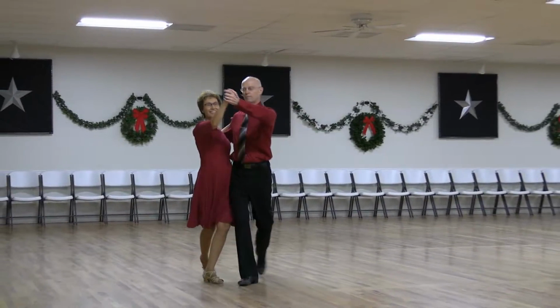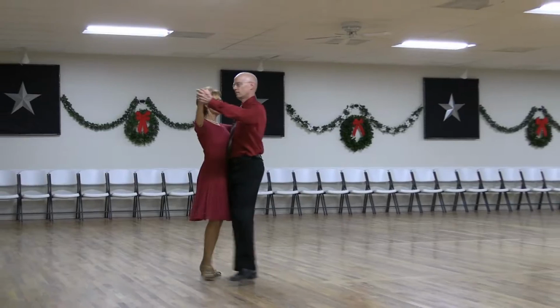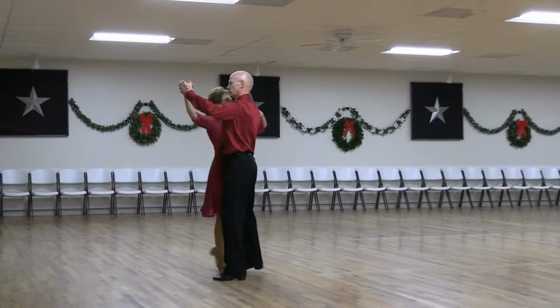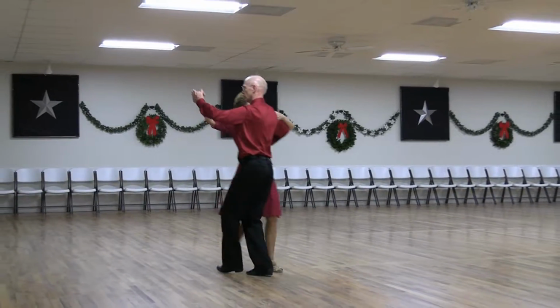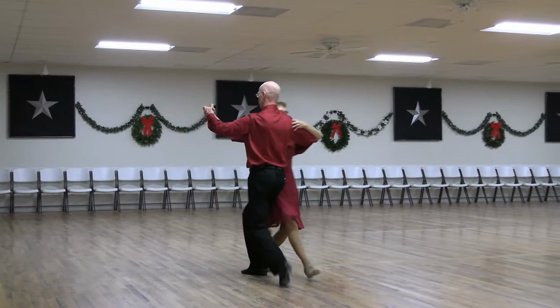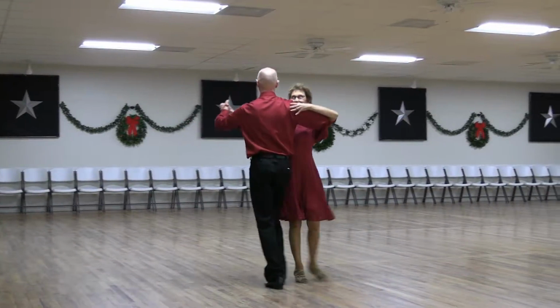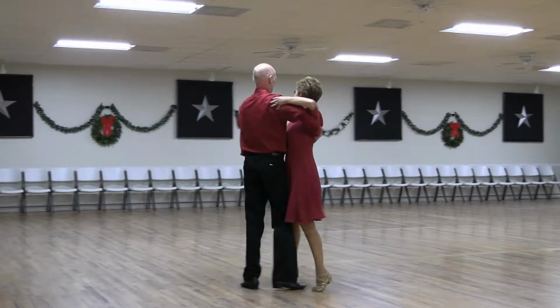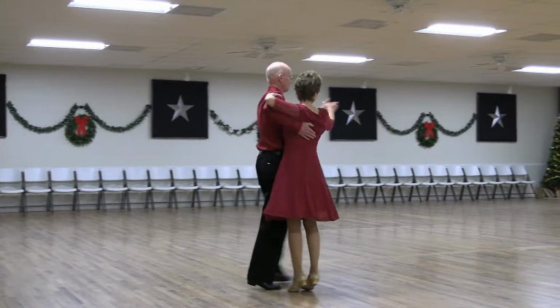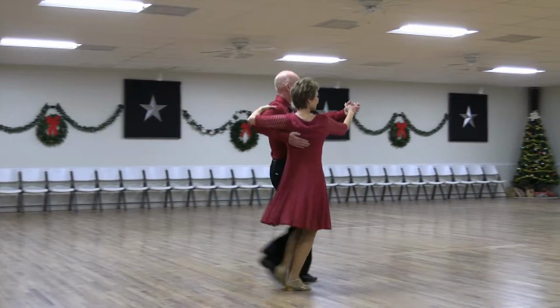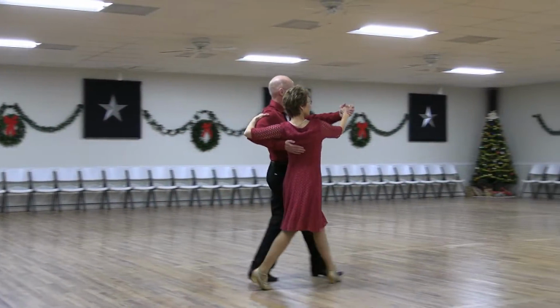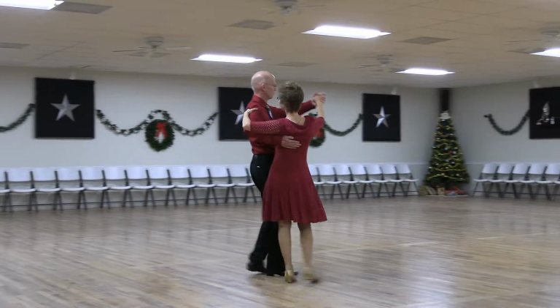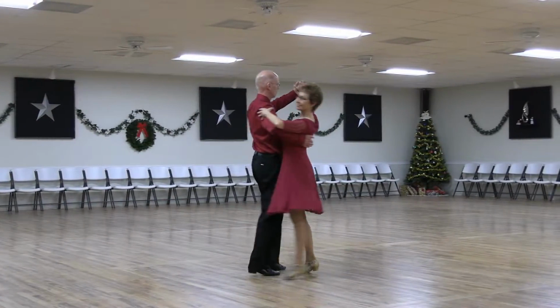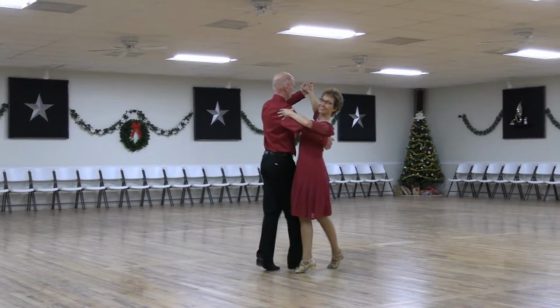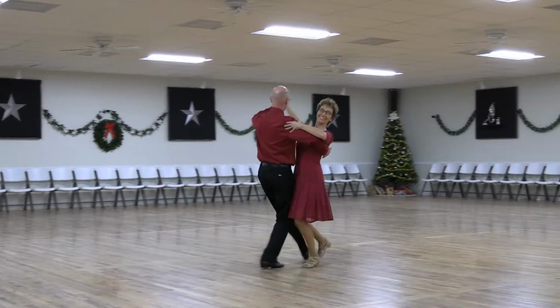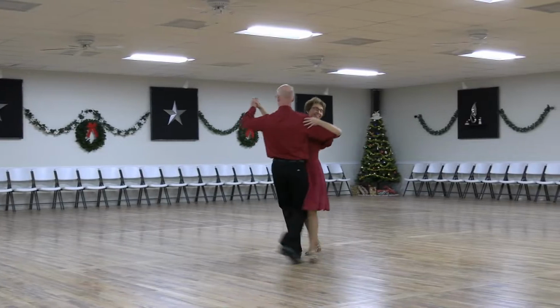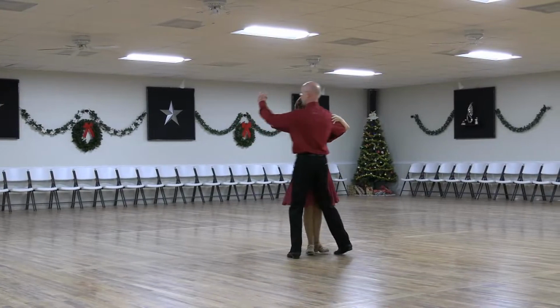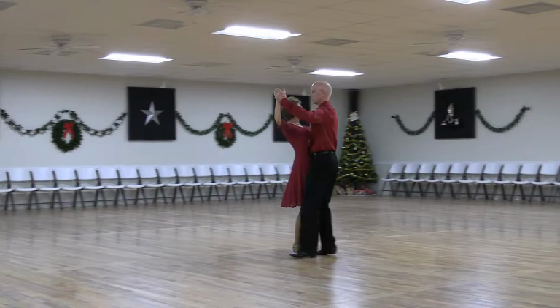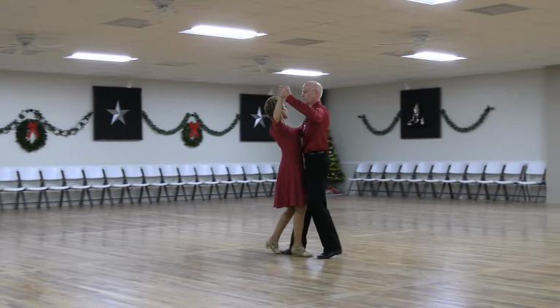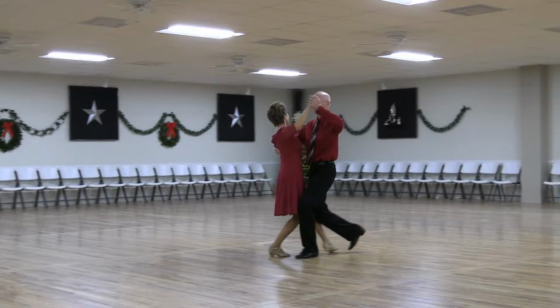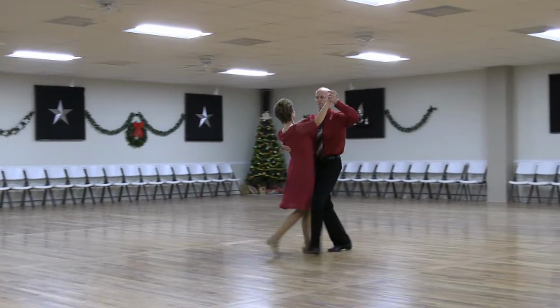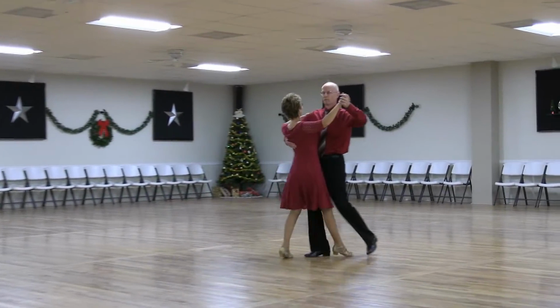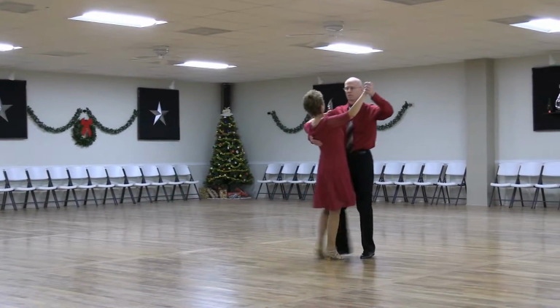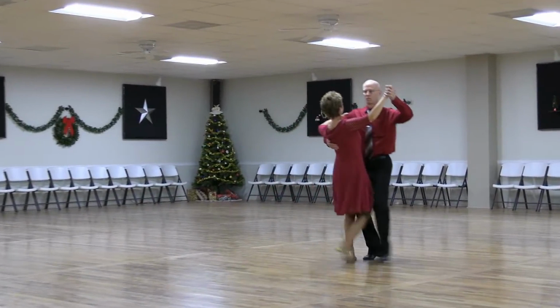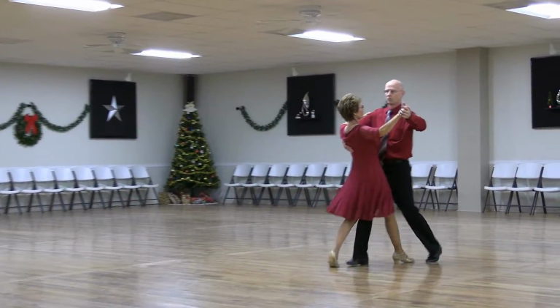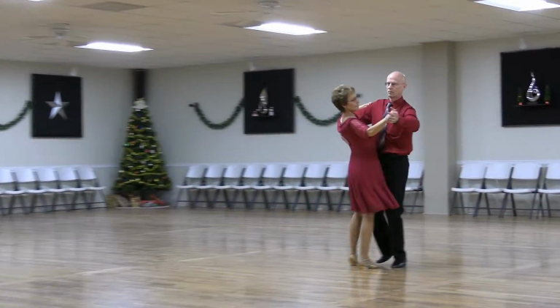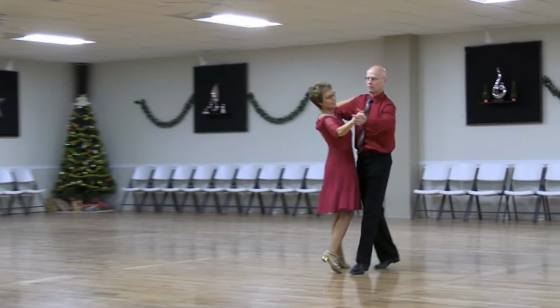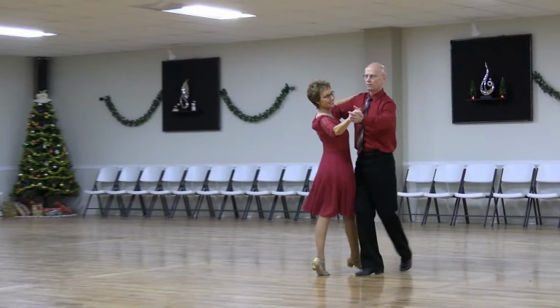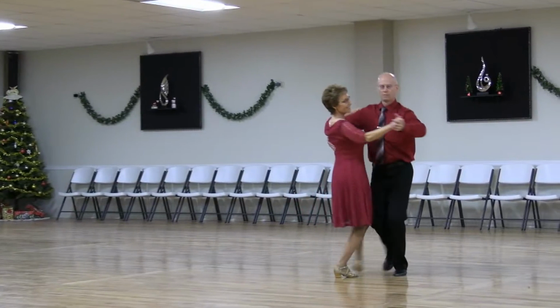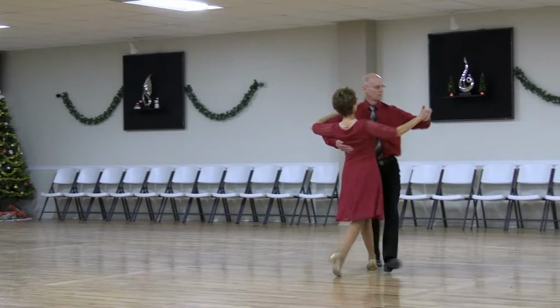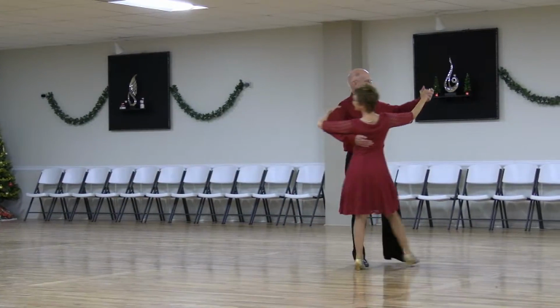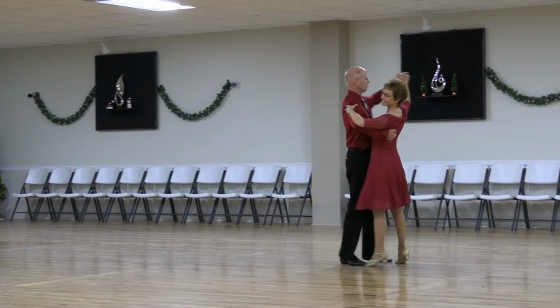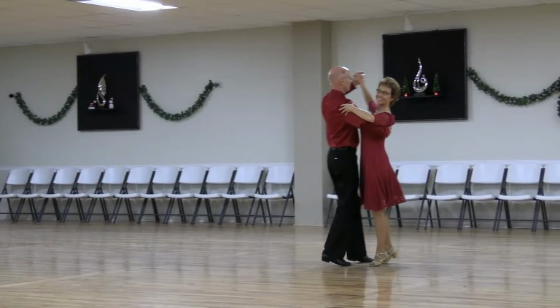Feather, reverse wave, back feather, hover corte, back, back lock back.